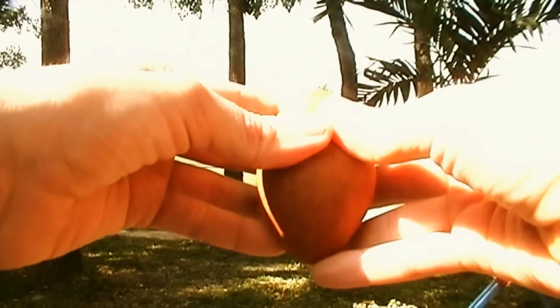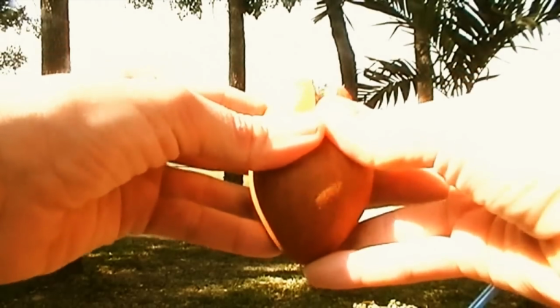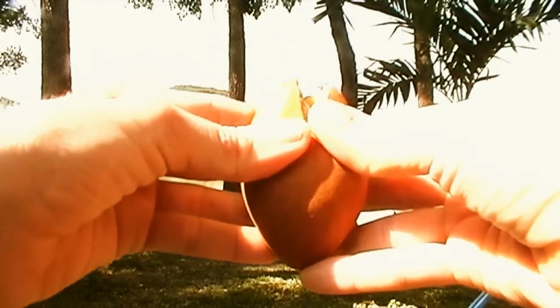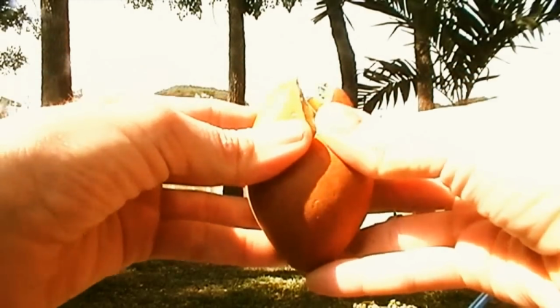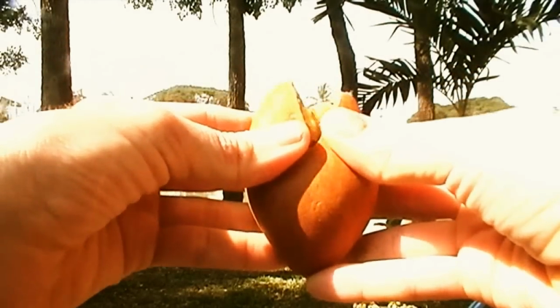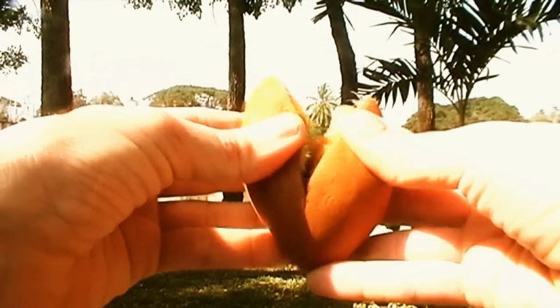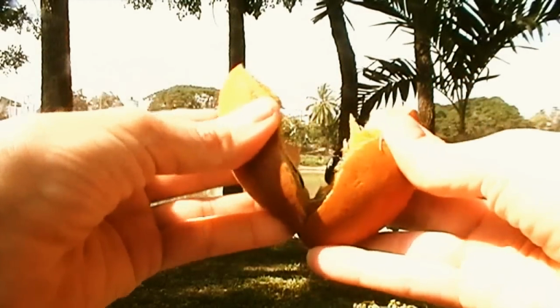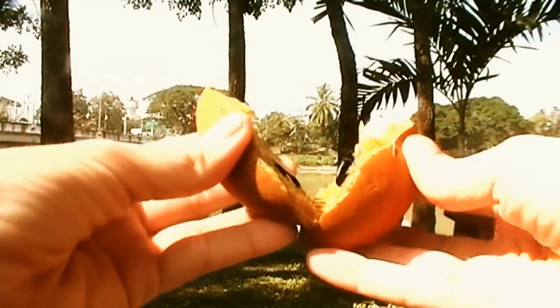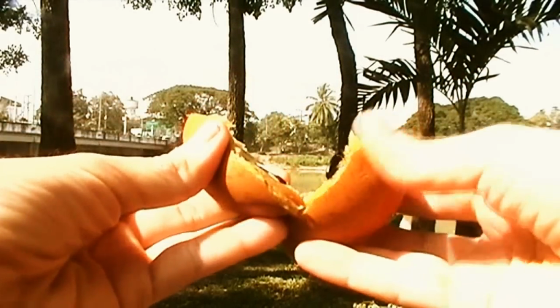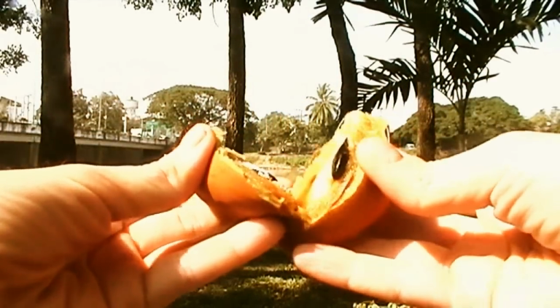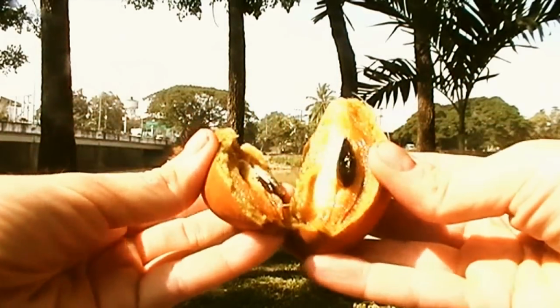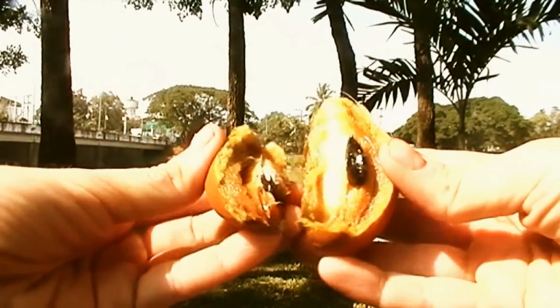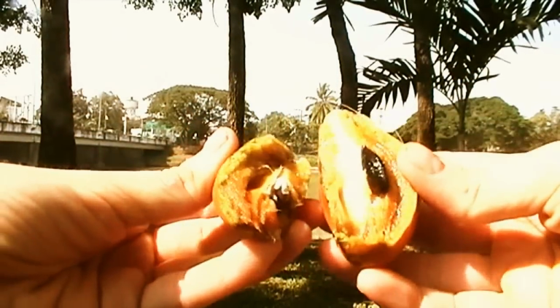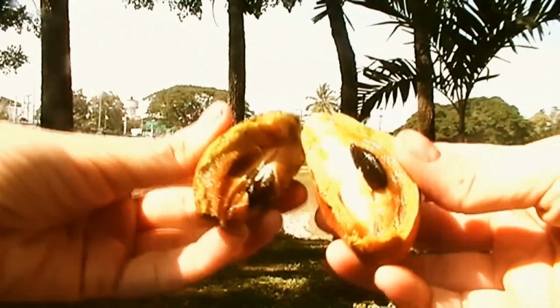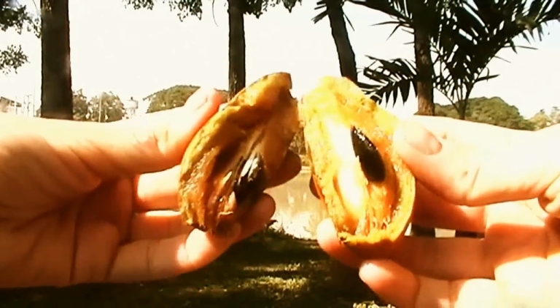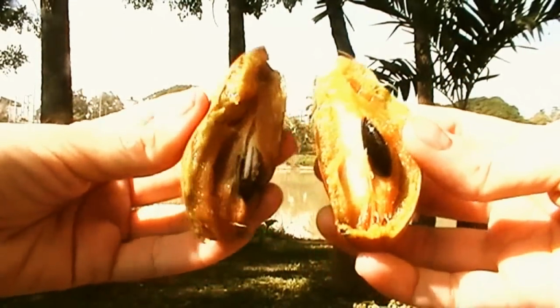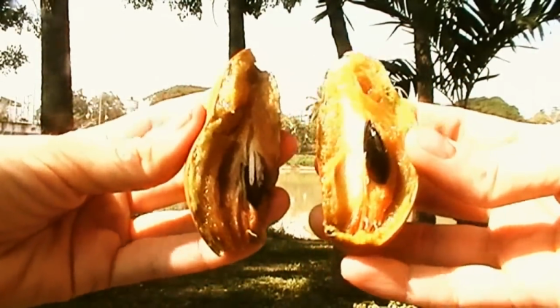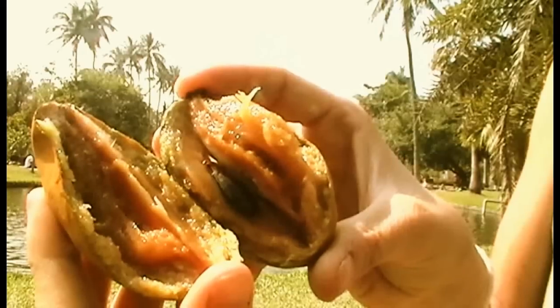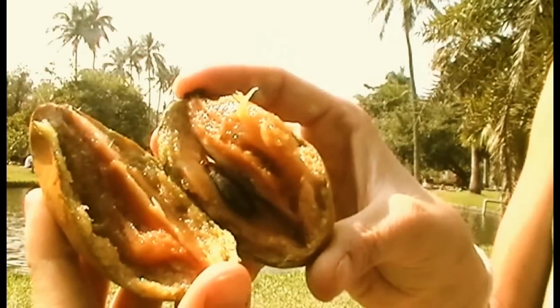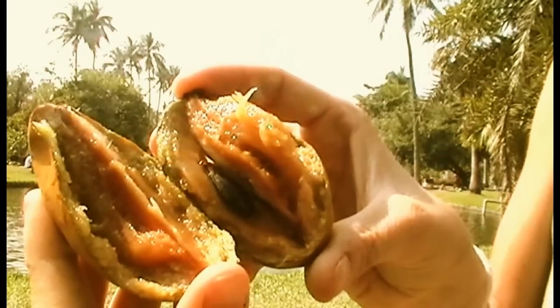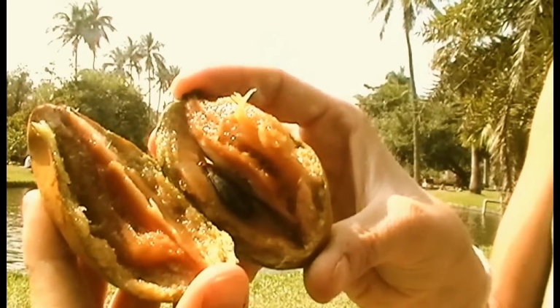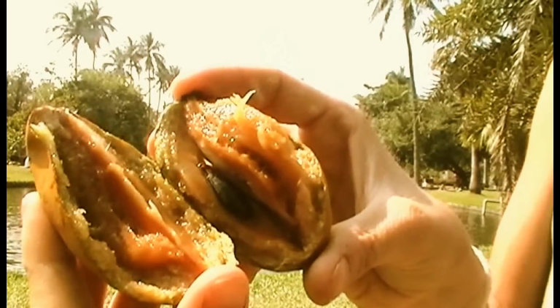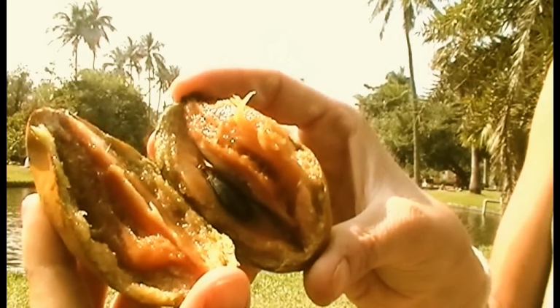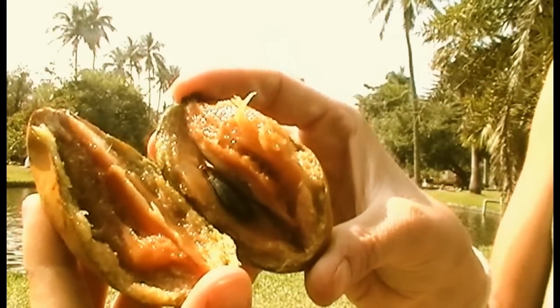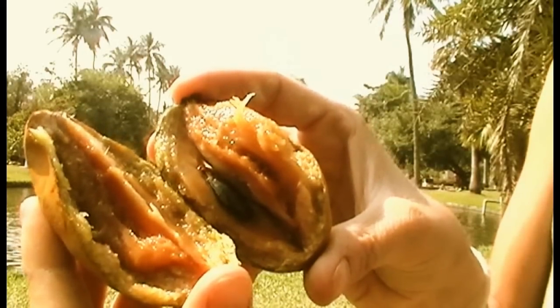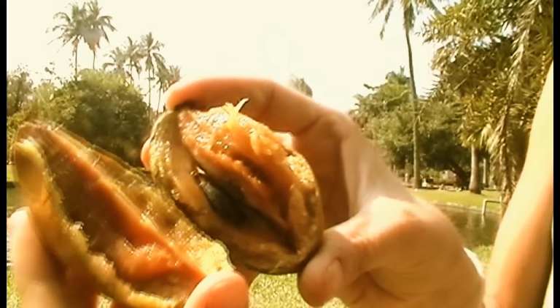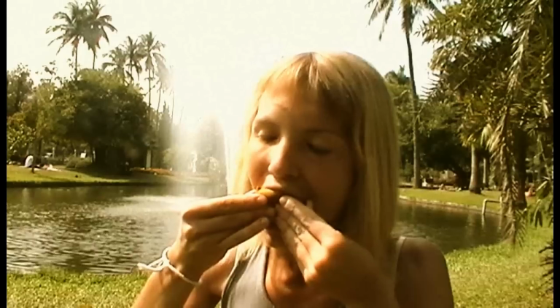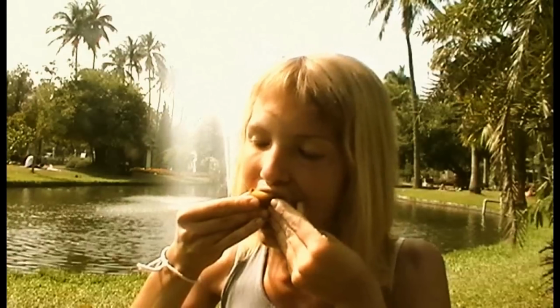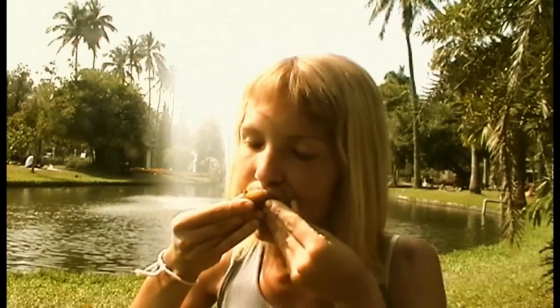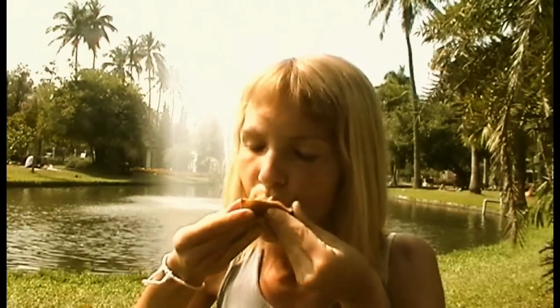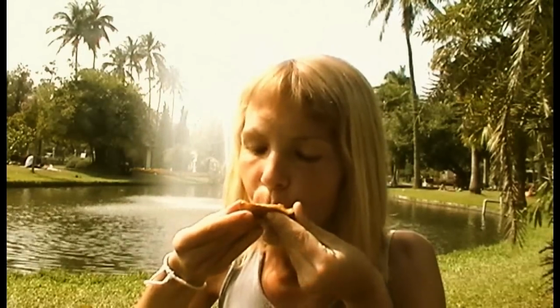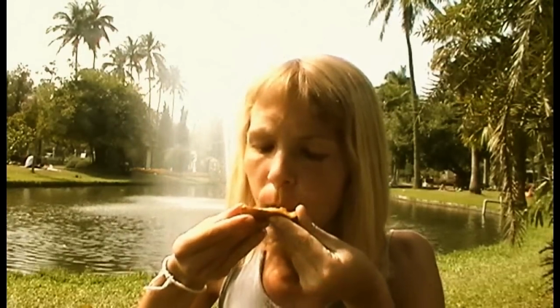Sapodilla is ripe when it is mildly soft to touch and when it can easily be opened. Under the brown skin and around dark smooth pits there is tasty, very sweet flesh.